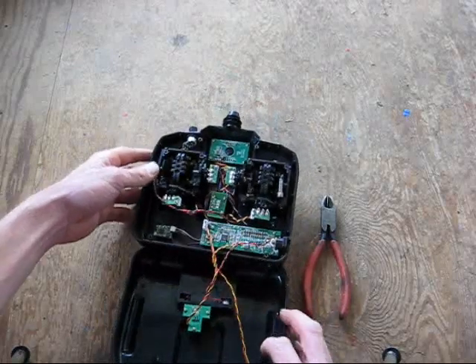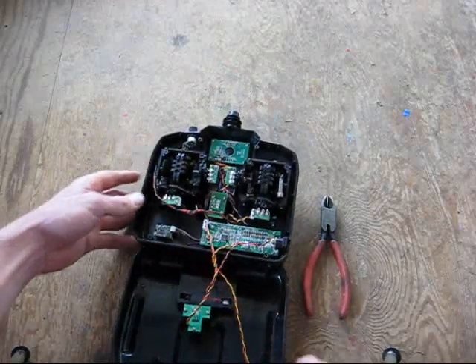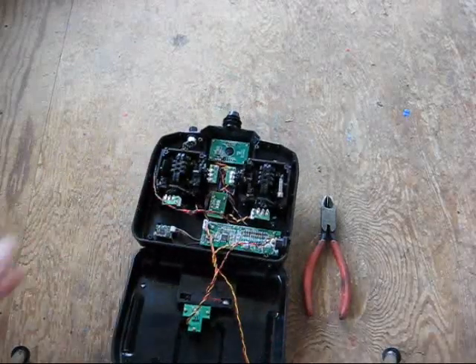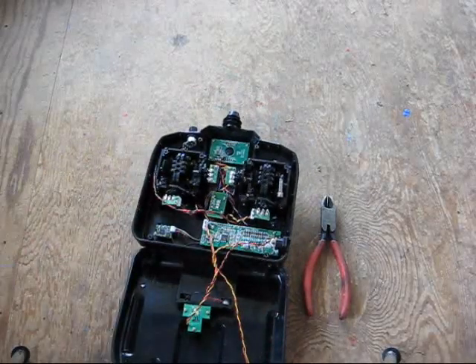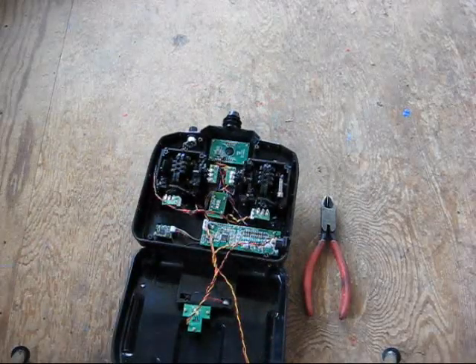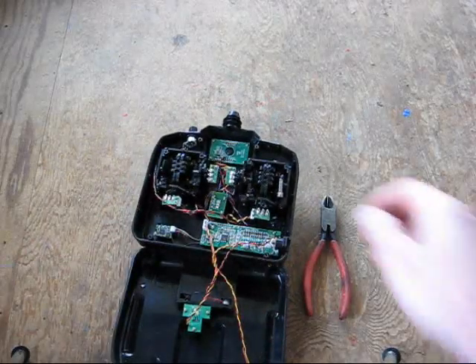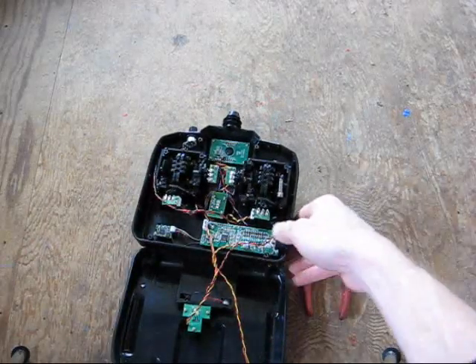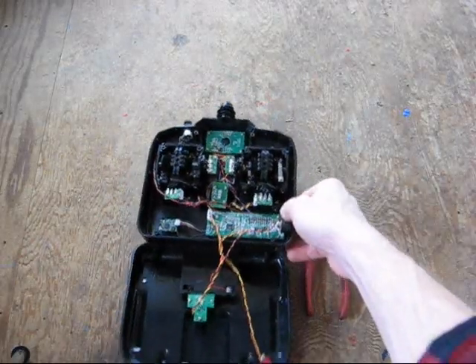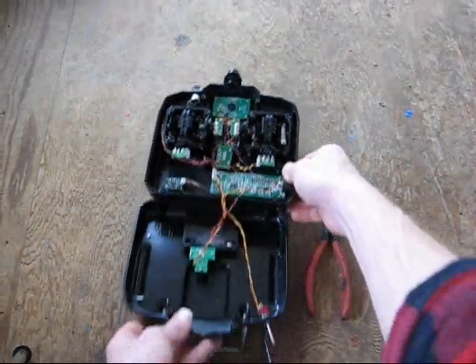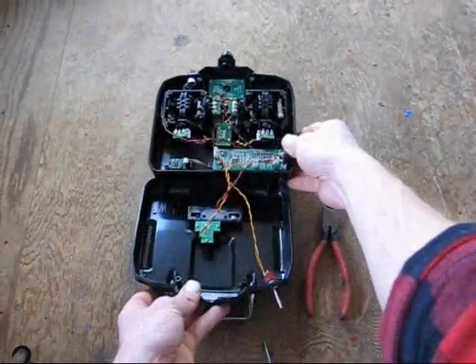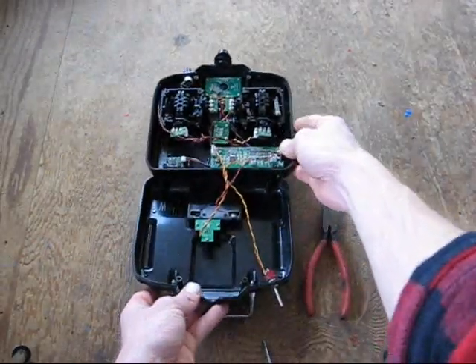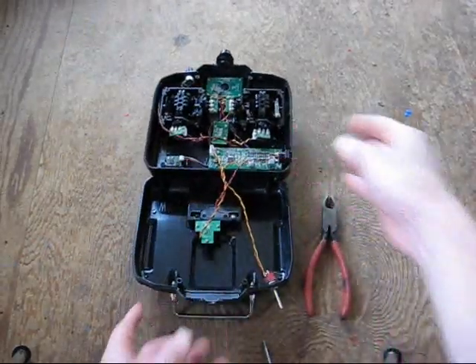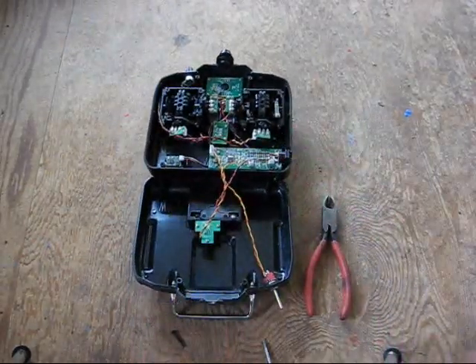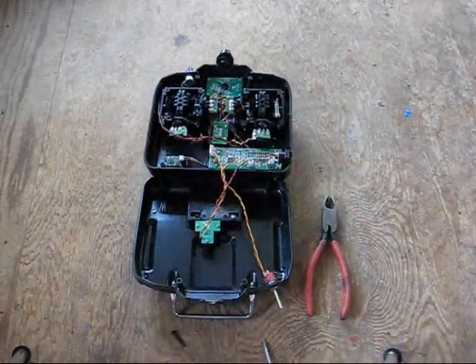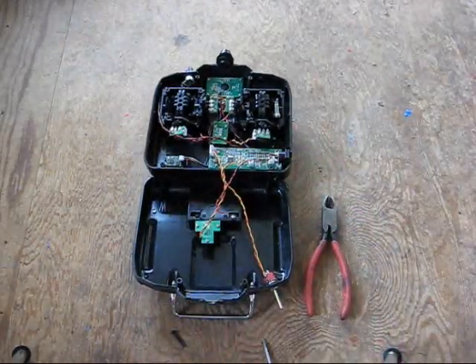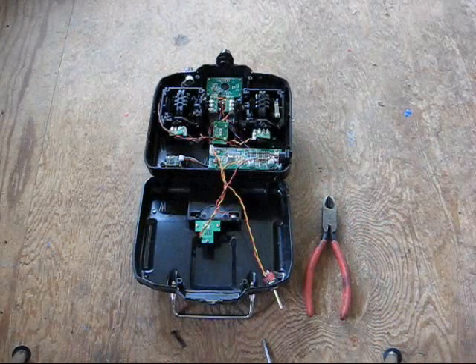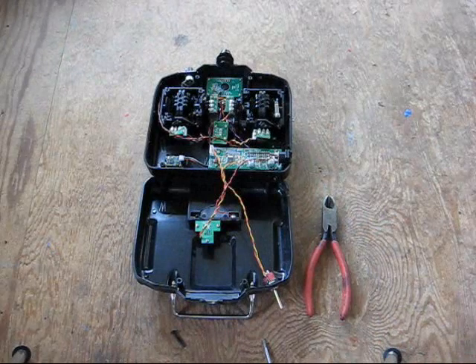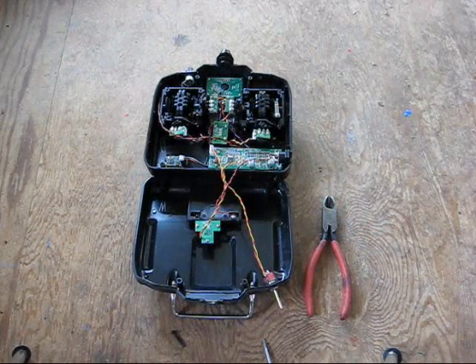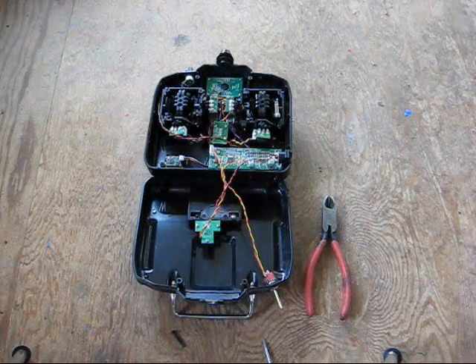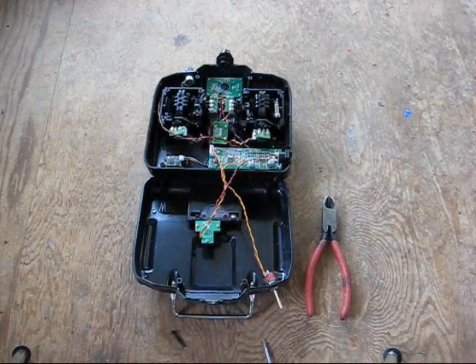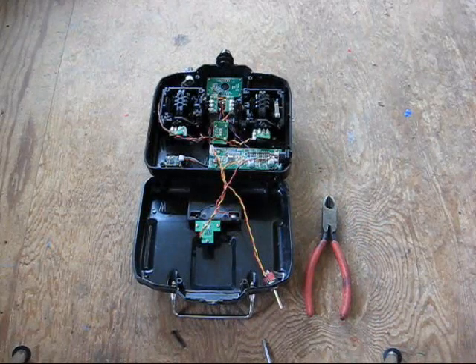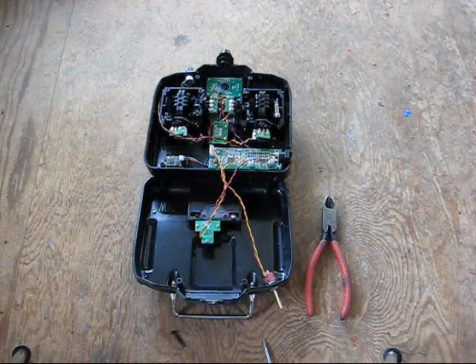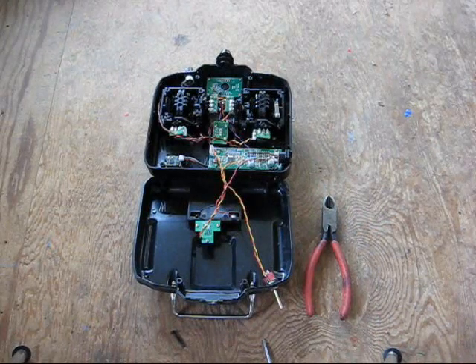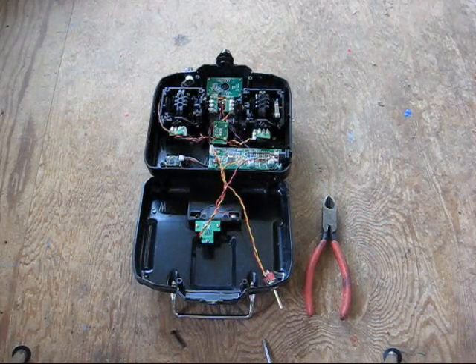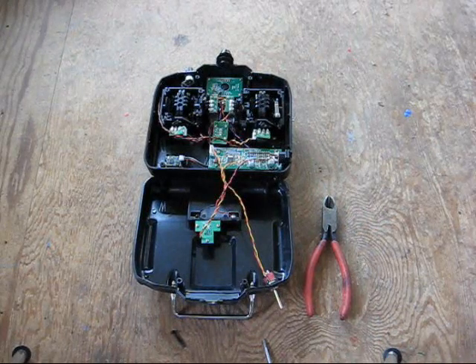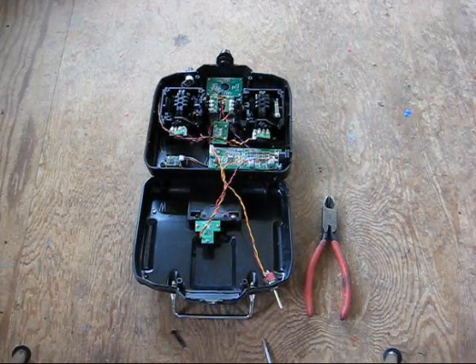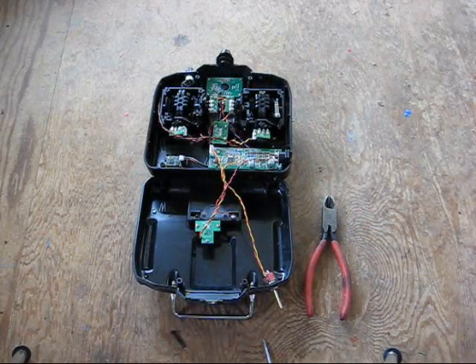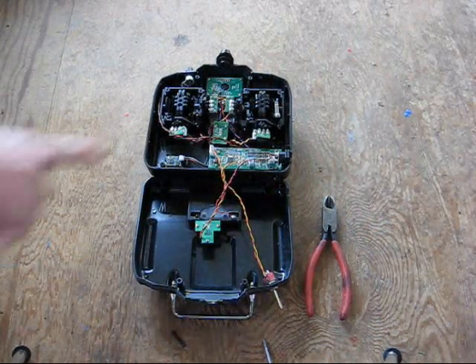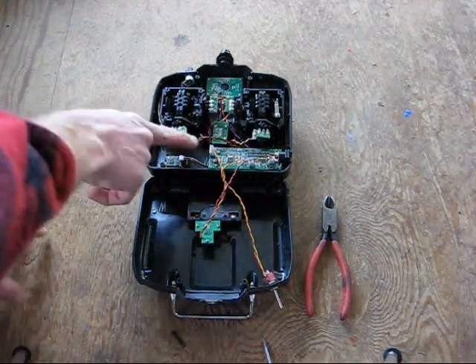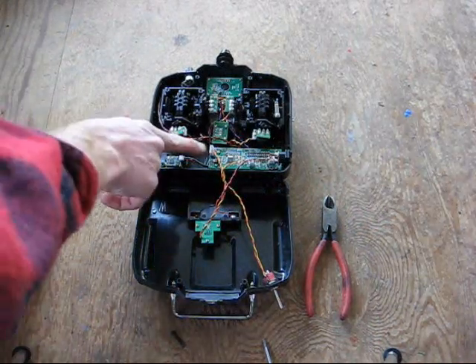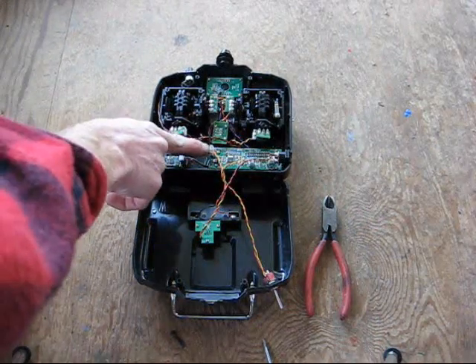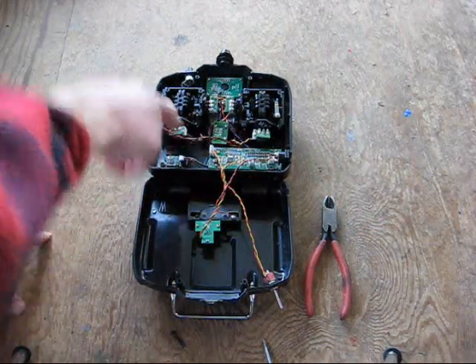Now you're going to see a mess of wires here and all kinds of things — a little intimidating, isn't it? It's not that bad. You want this connector right here.